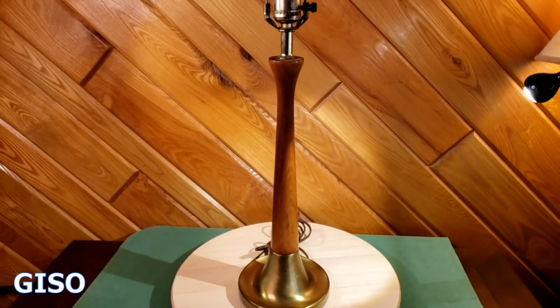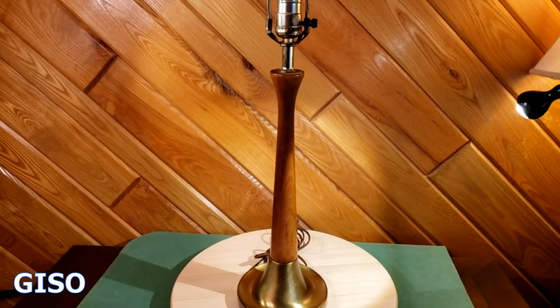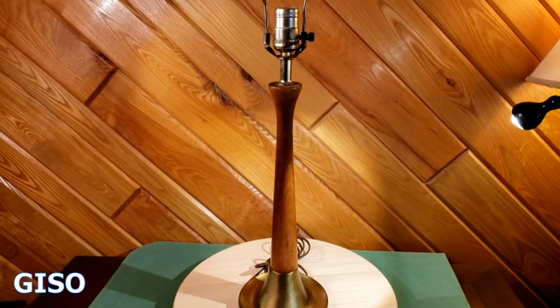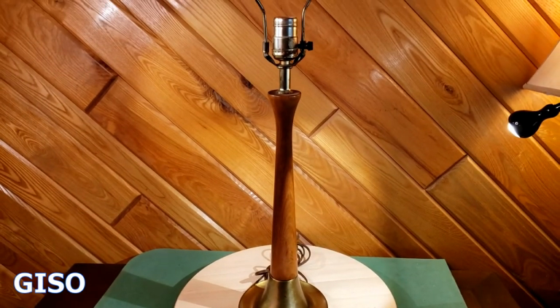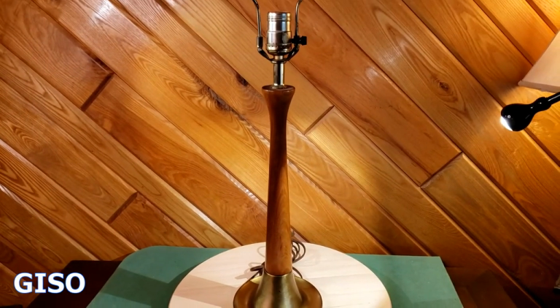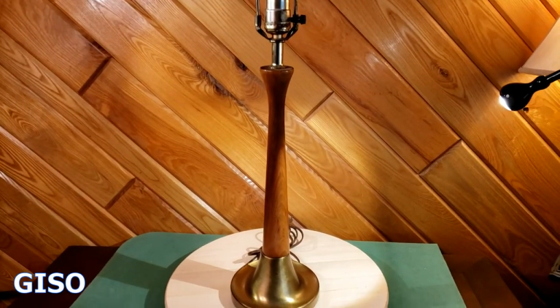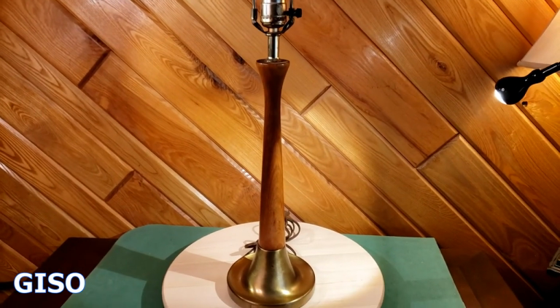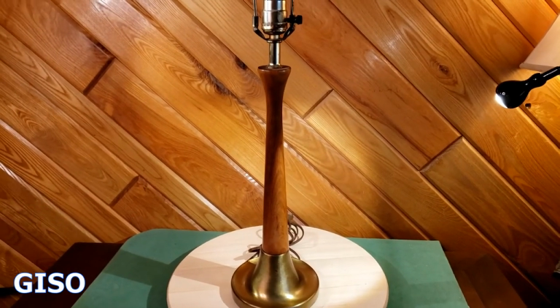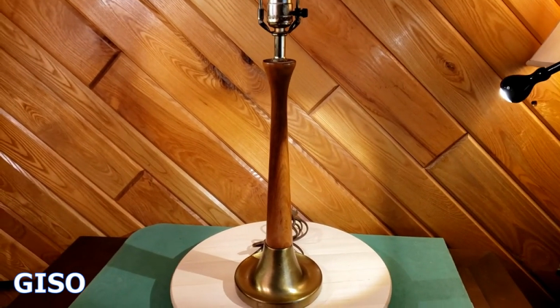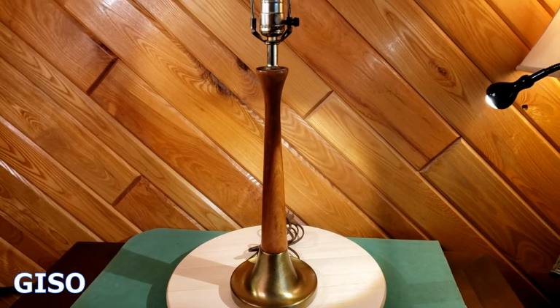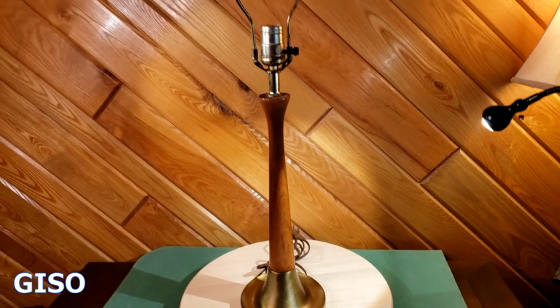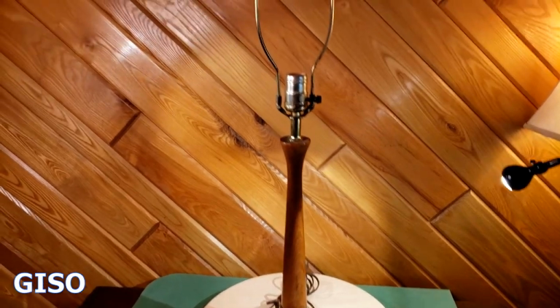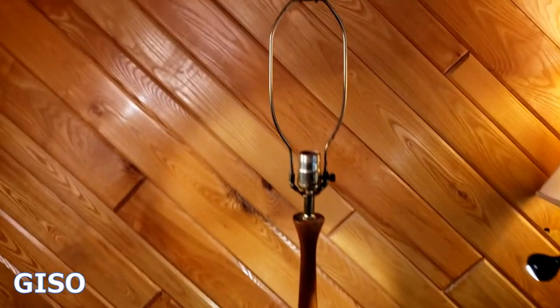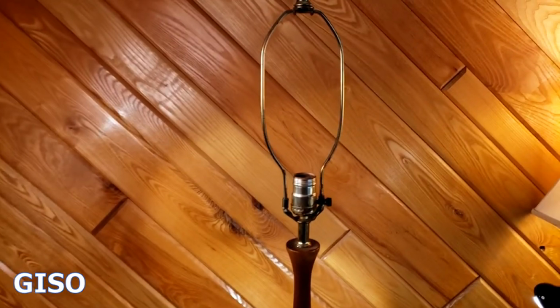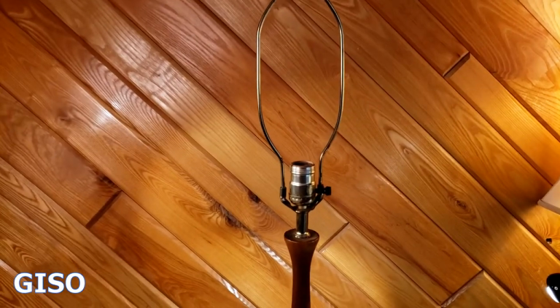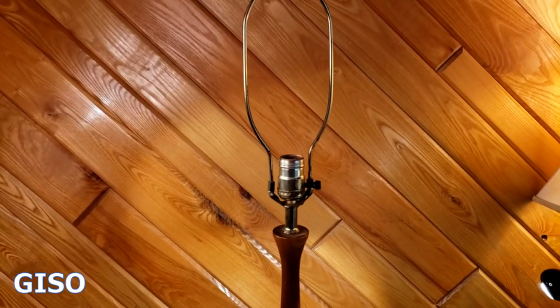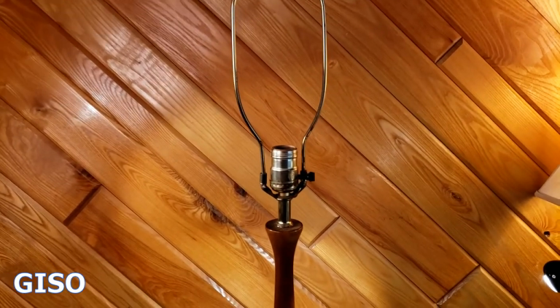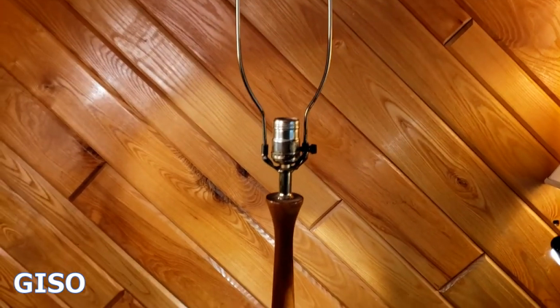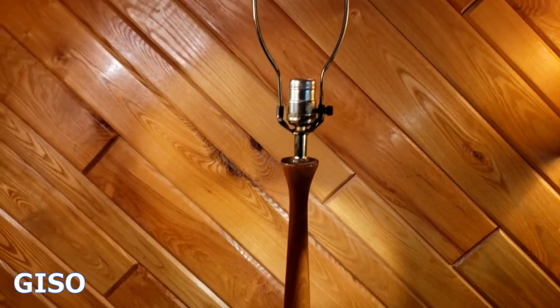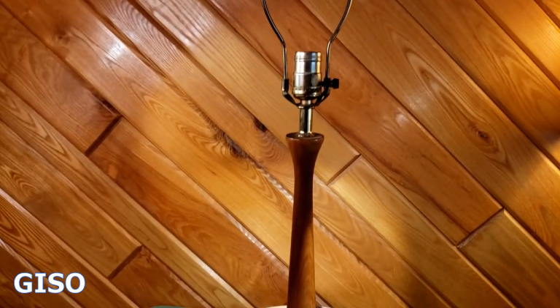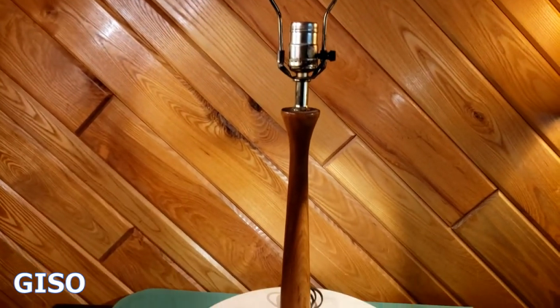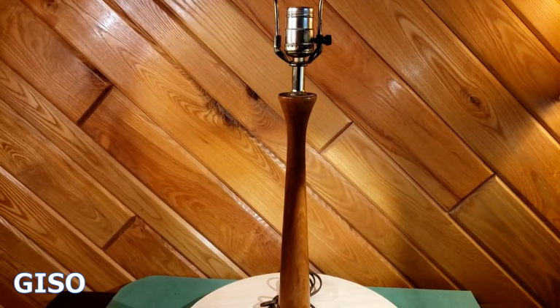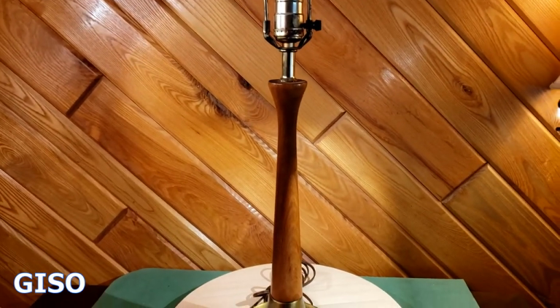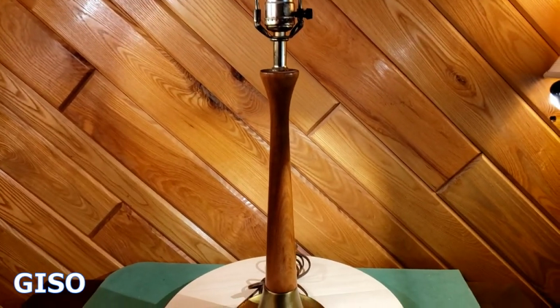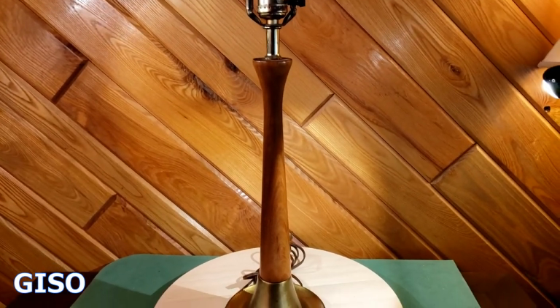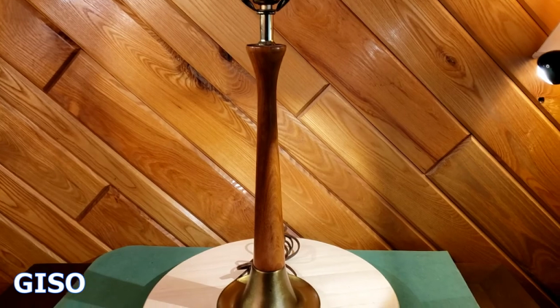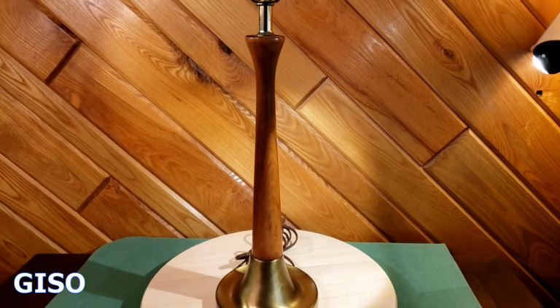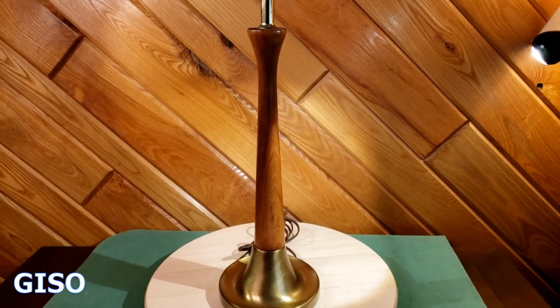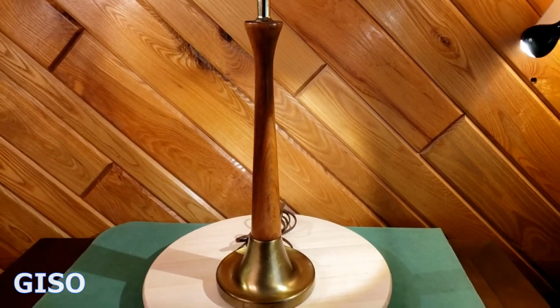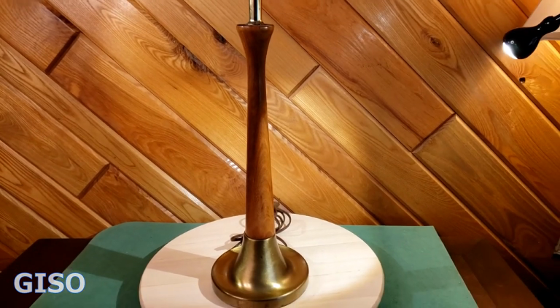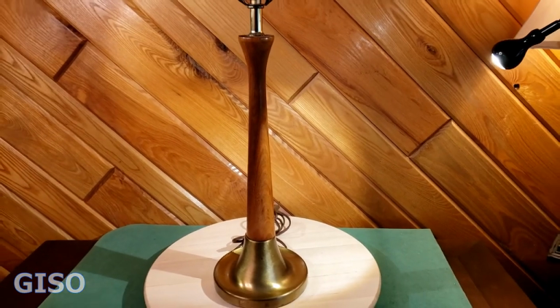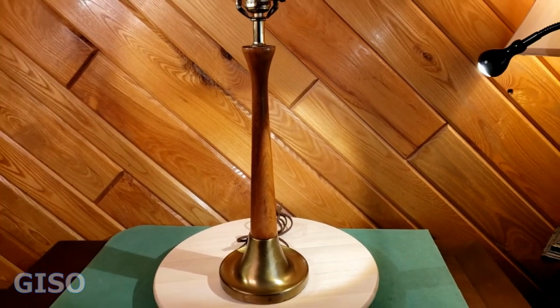It was pretty dry wood before that. Whoever gets this, I would recommend doing it every few months just to keep it lustrous and real nice. Thanks for watching.